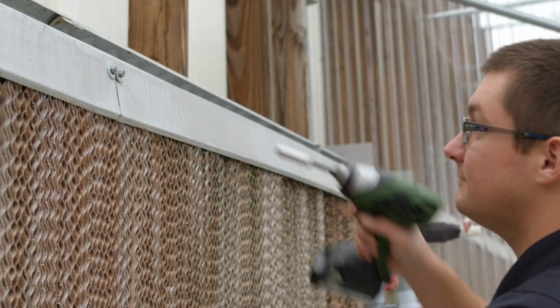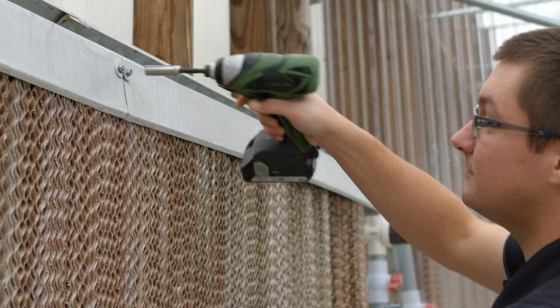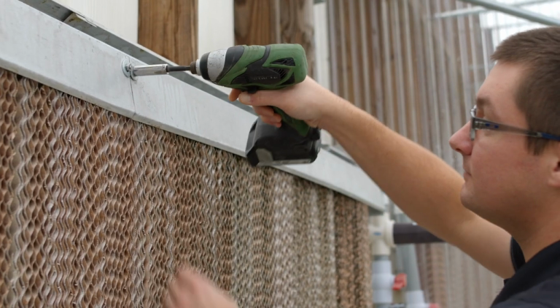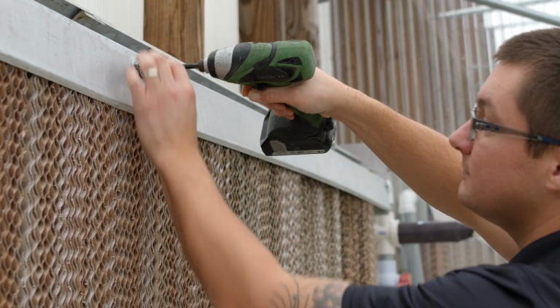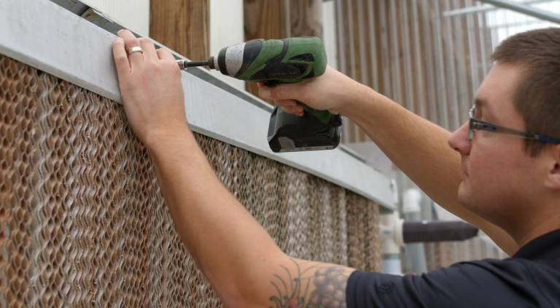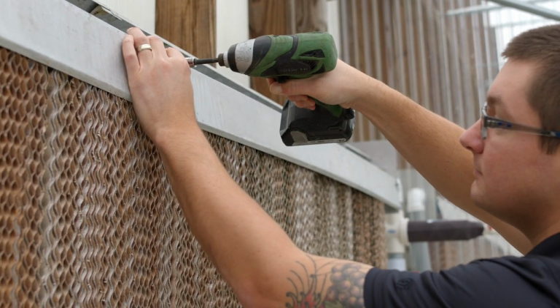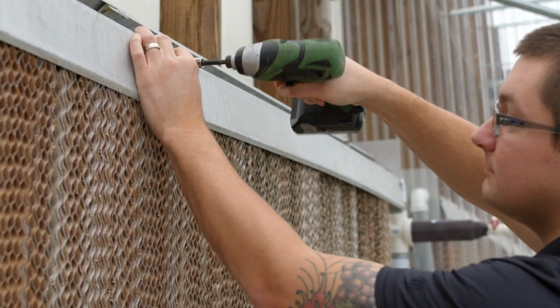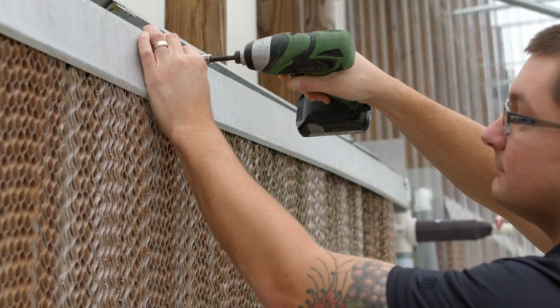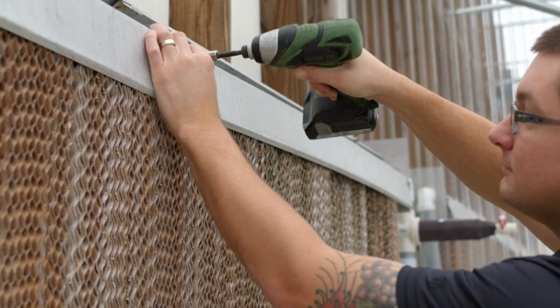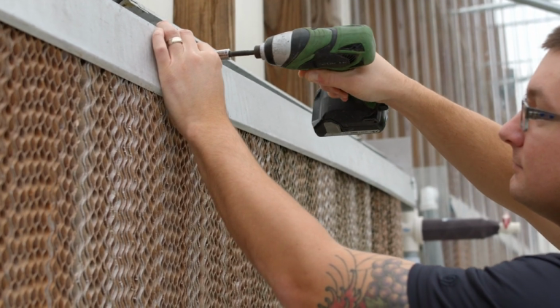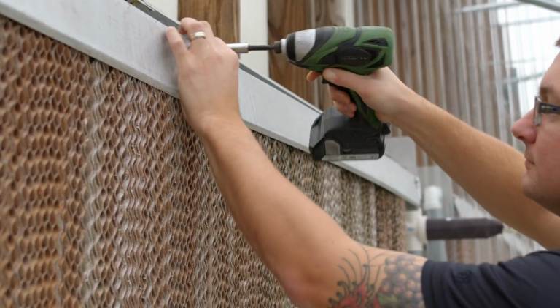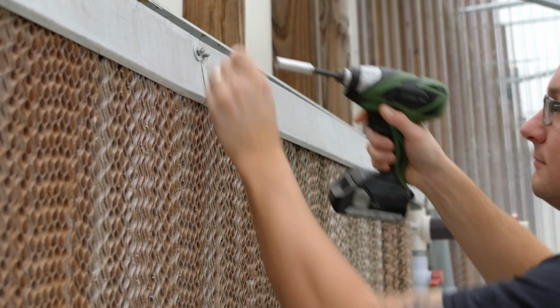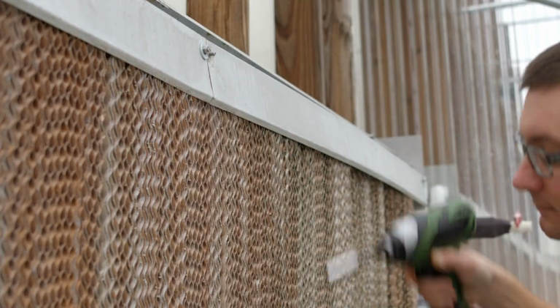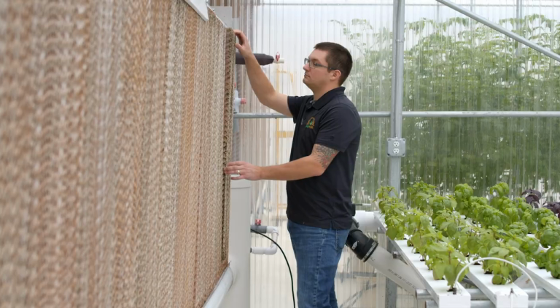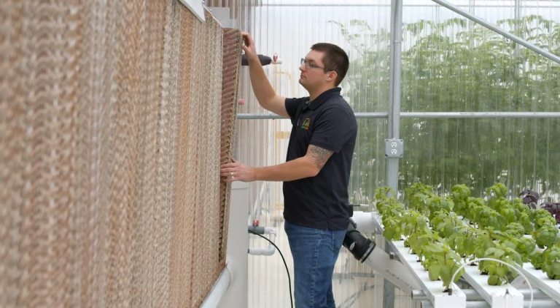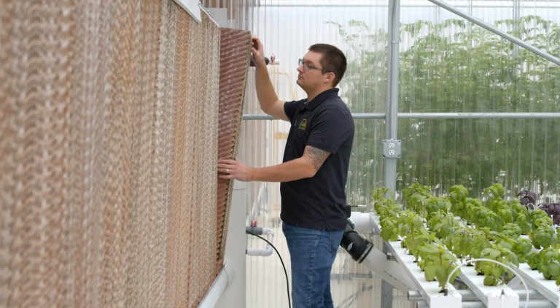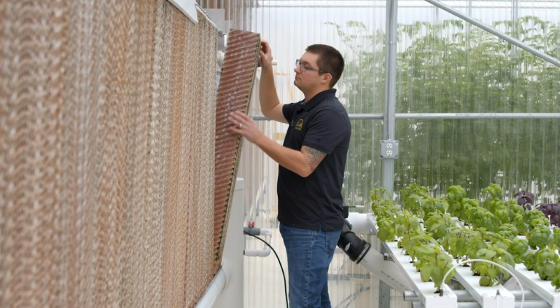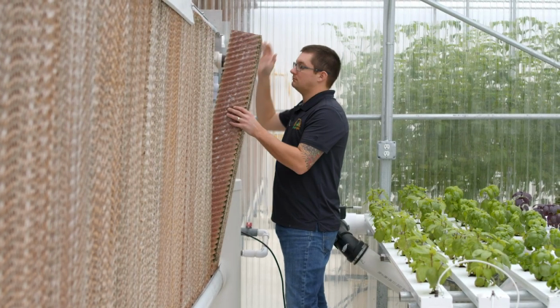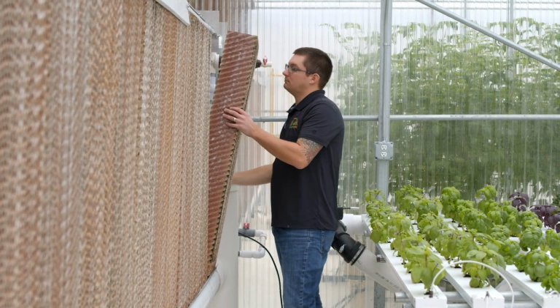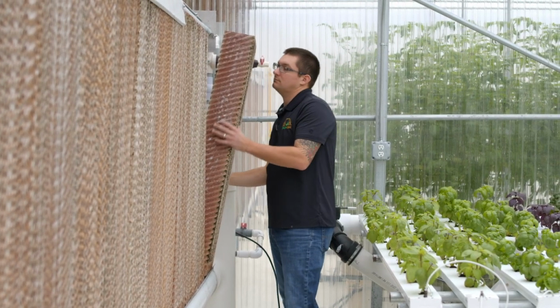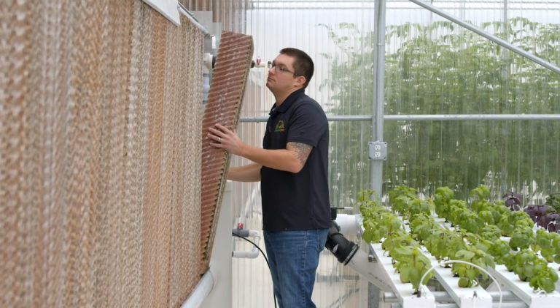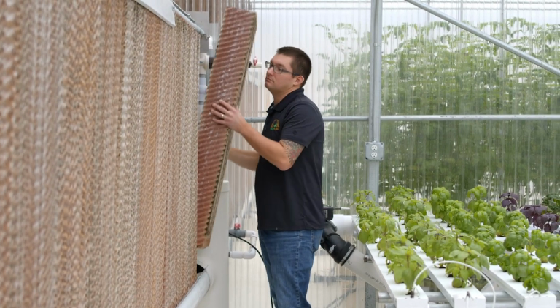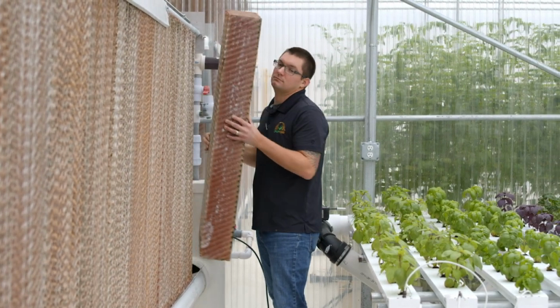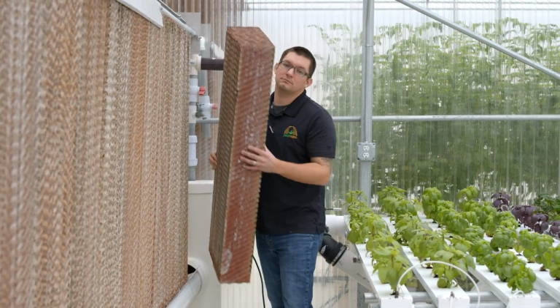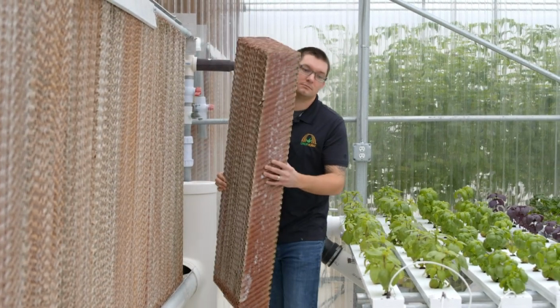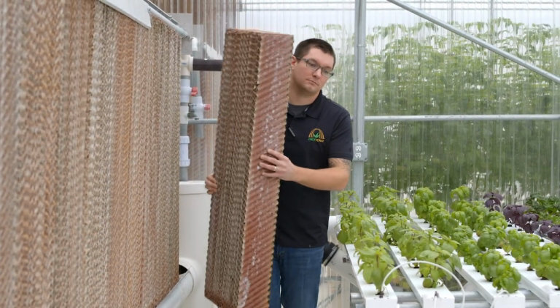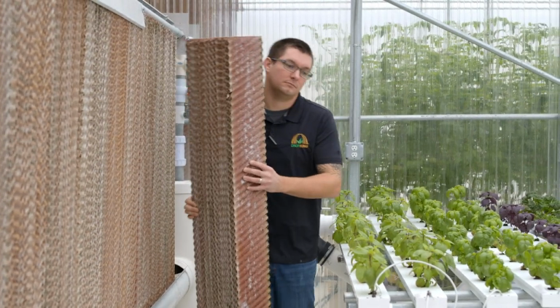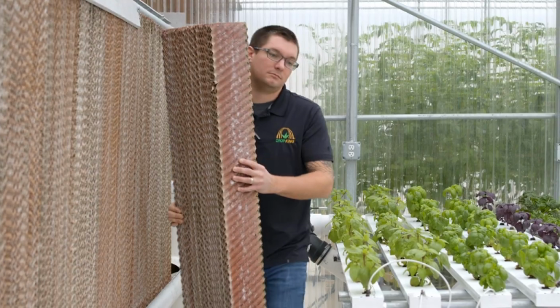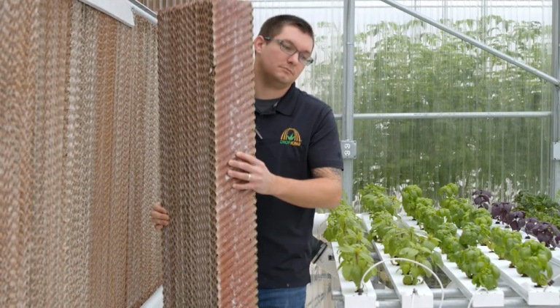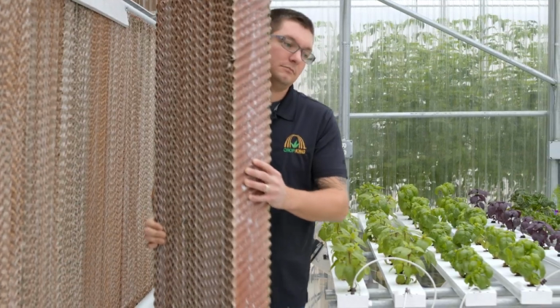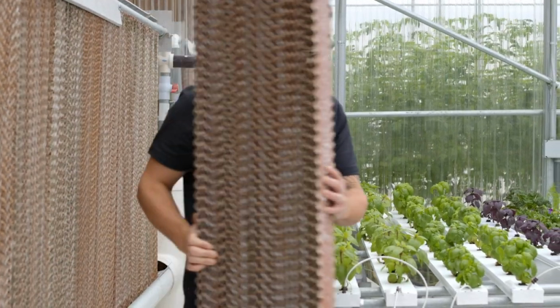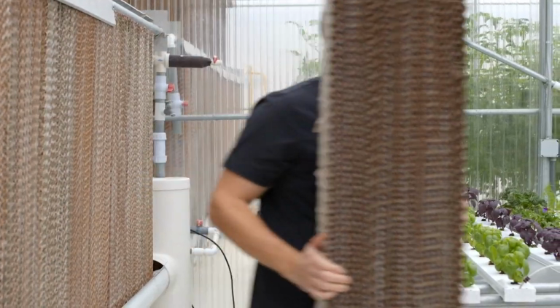Using a wrench or a socket set, remove the nuts from the front cover. Next, you're going to want to remove the pads and carefully take them to an area for cleaning. We recommend taking them outside of the greenhouse.